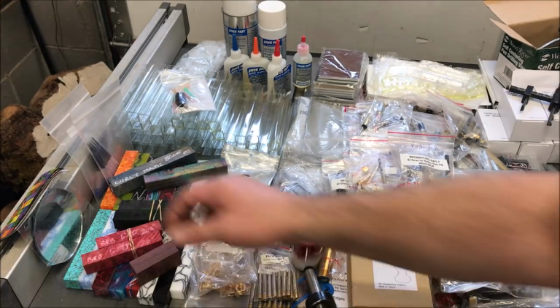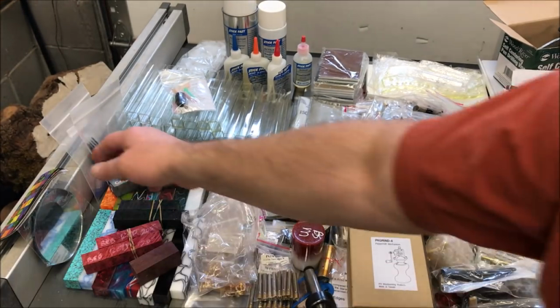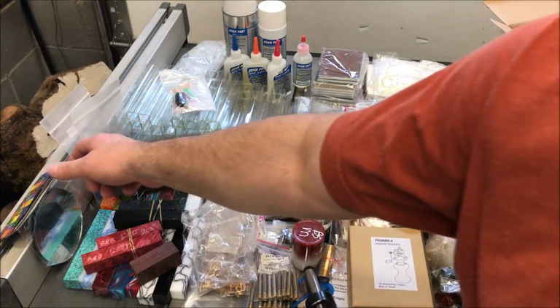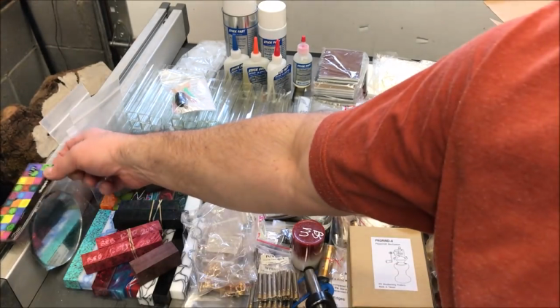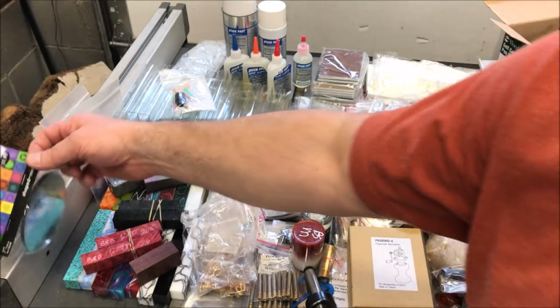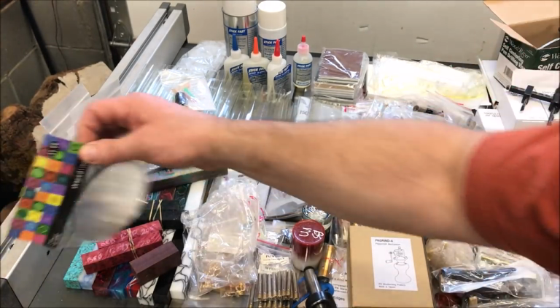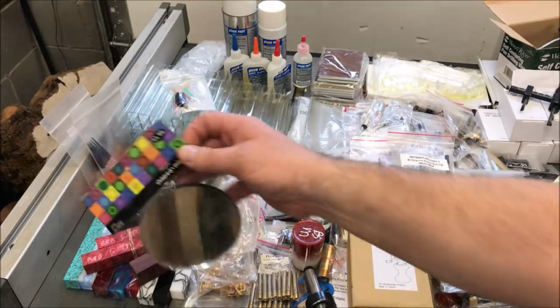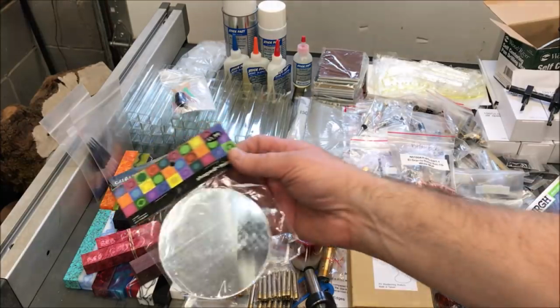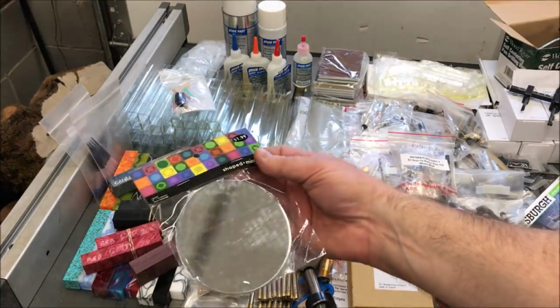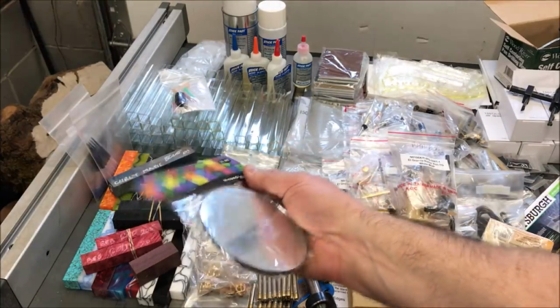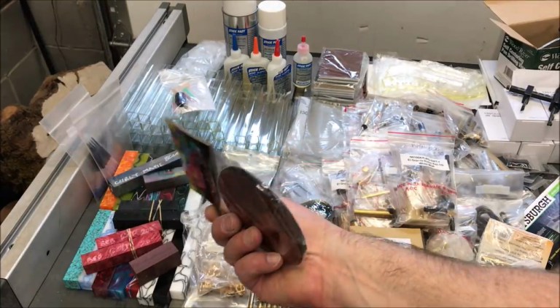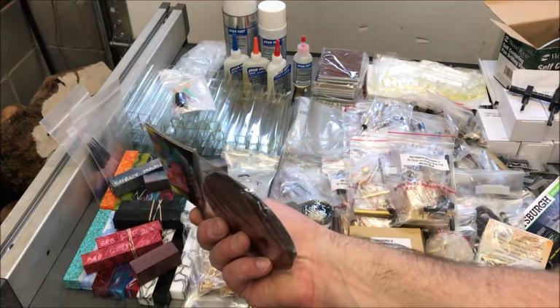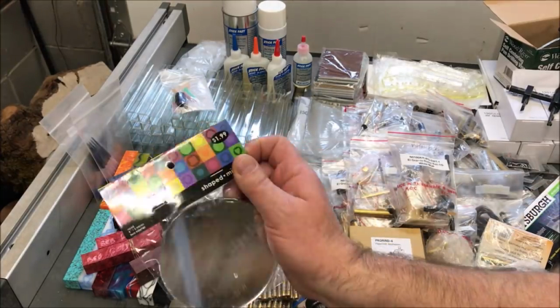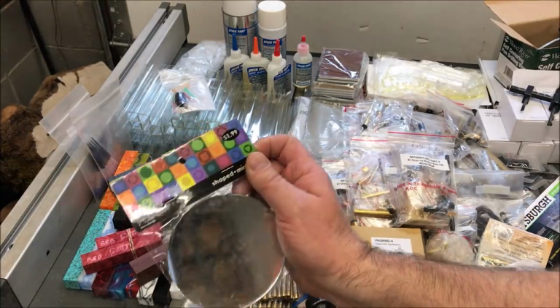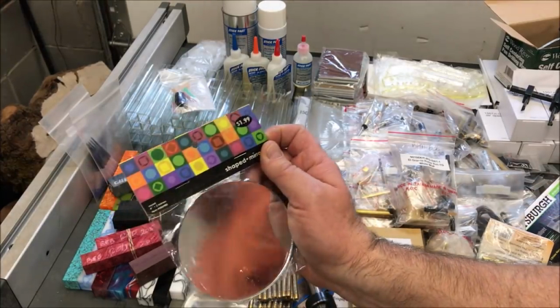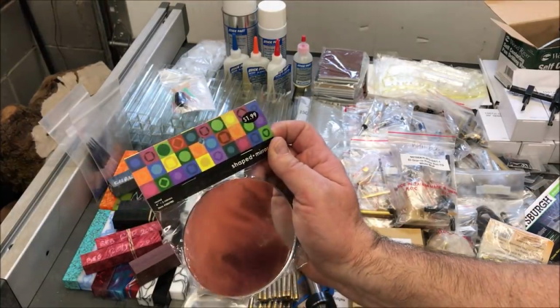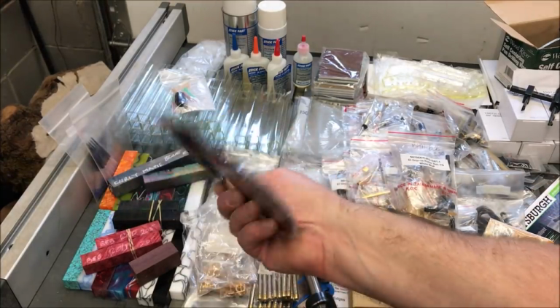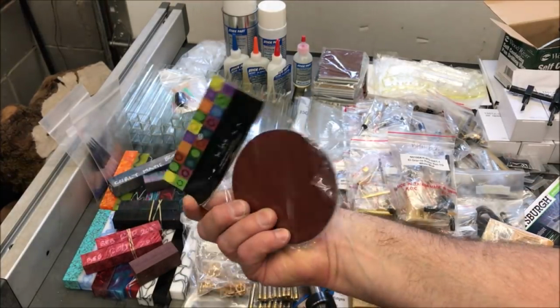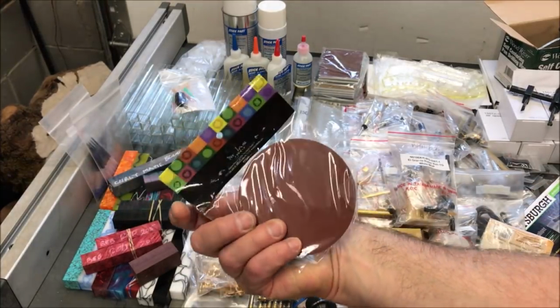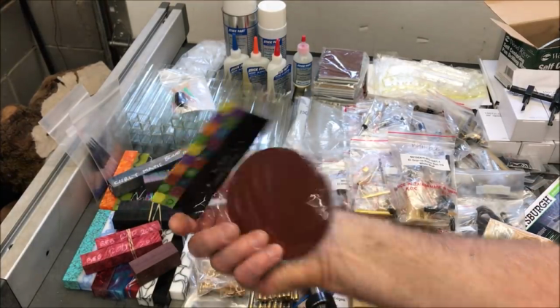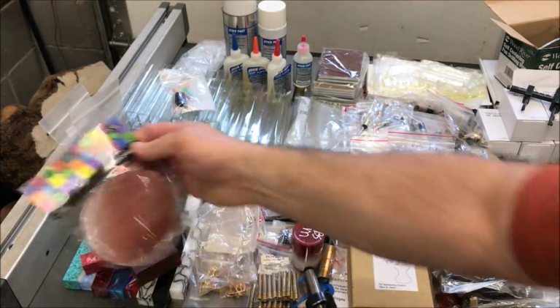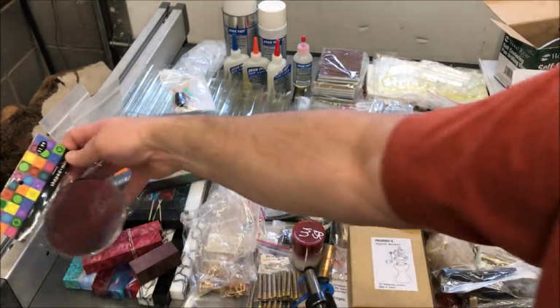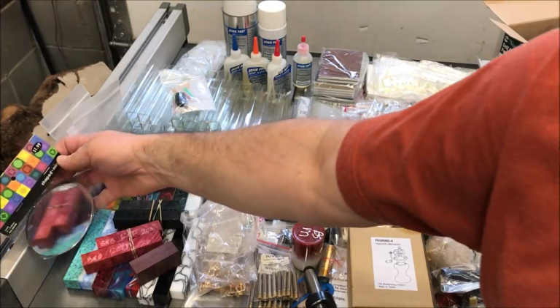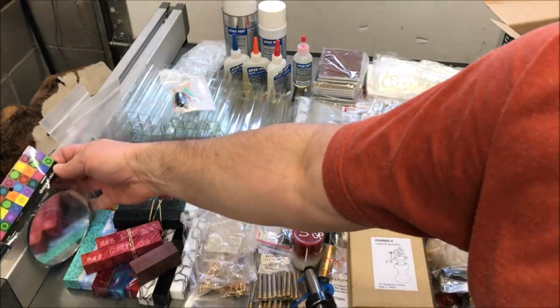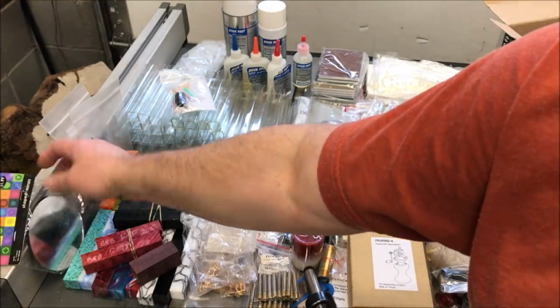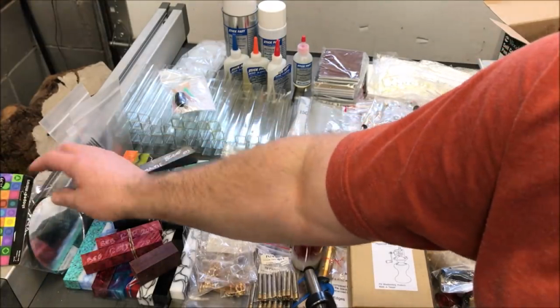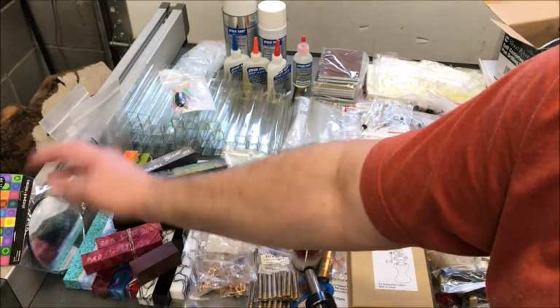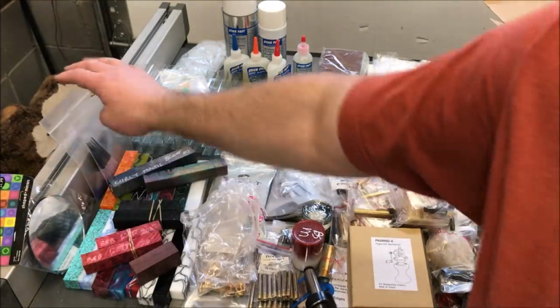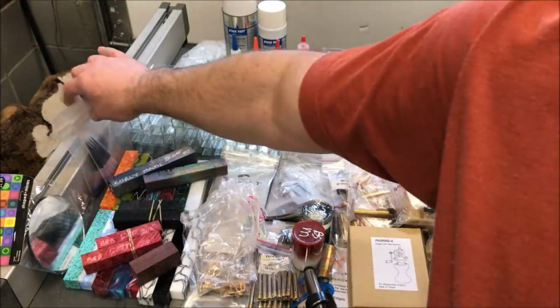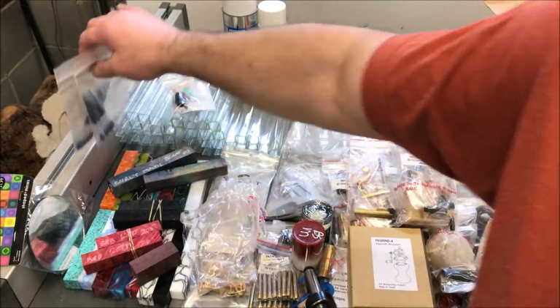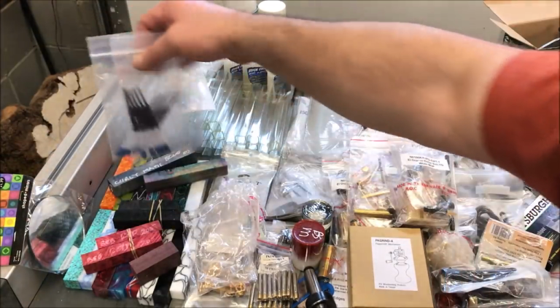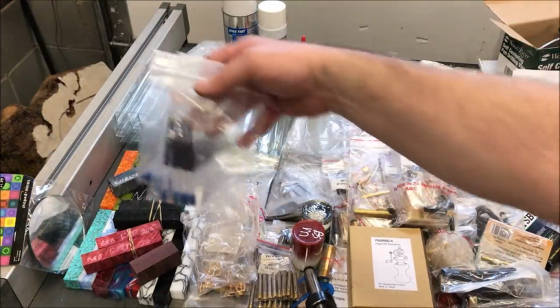One of the items — which I'm really not sure what I'll do with — was this little package. It's got two round mirrors. They're 4-inch mirrors, and I'm not sure what I'll do with those, but they're here in the shop.